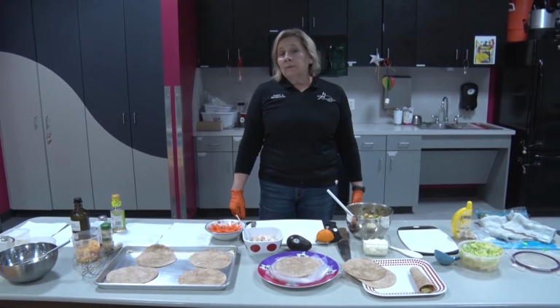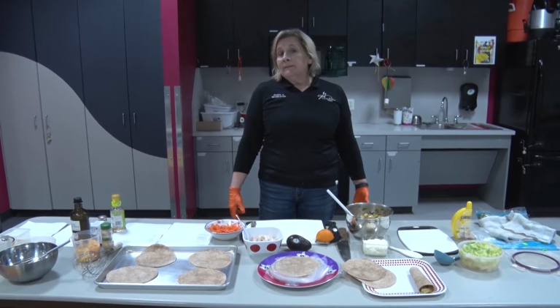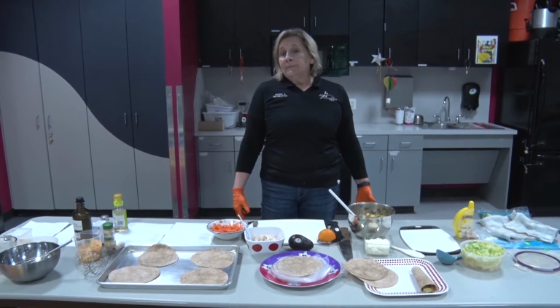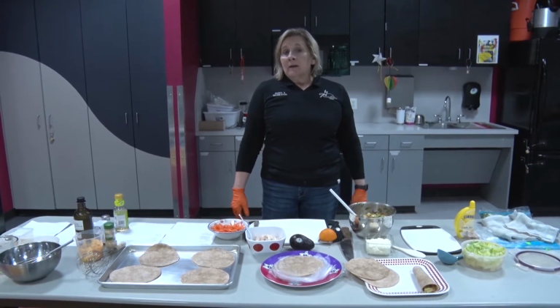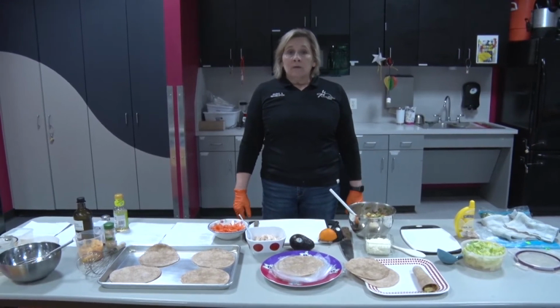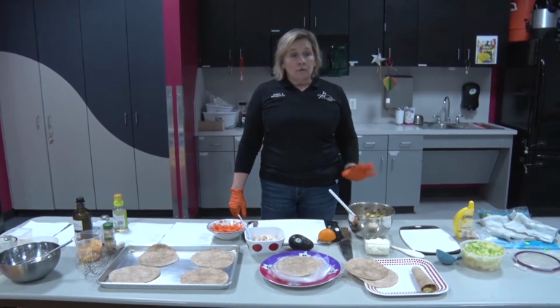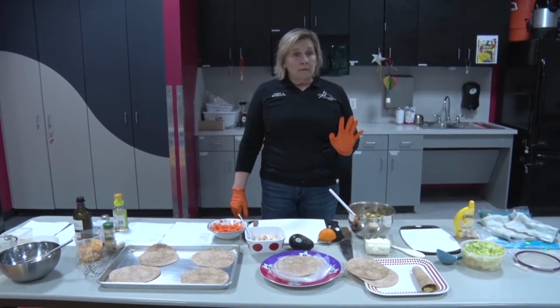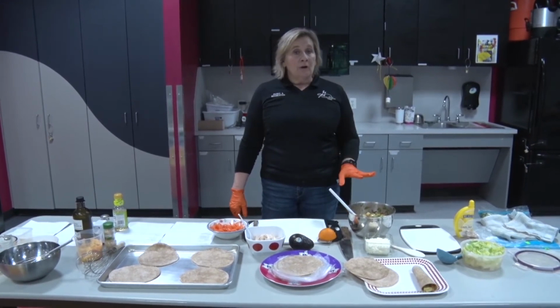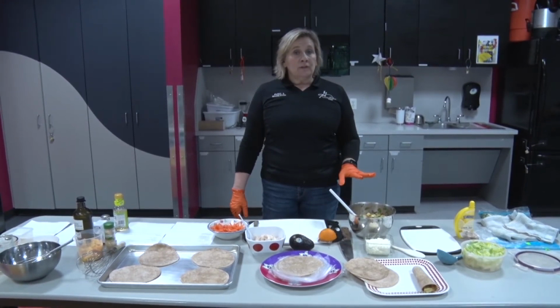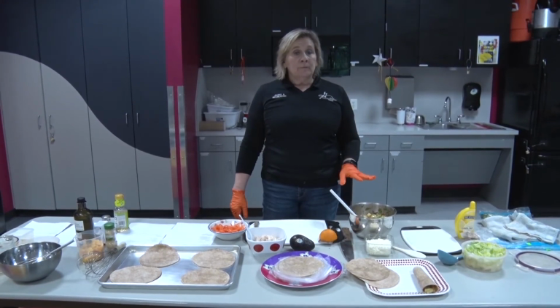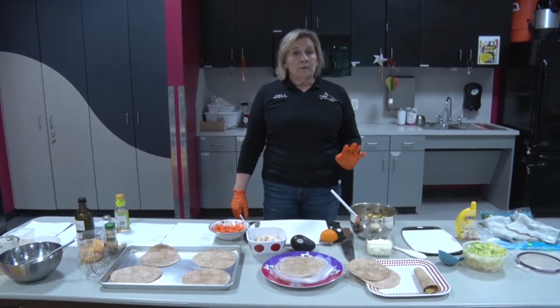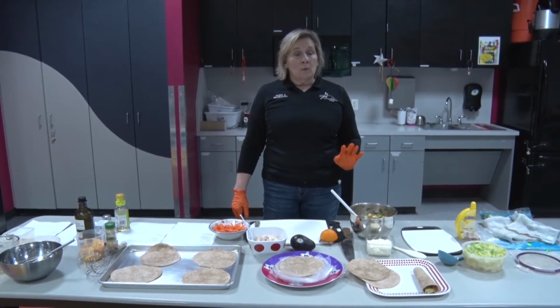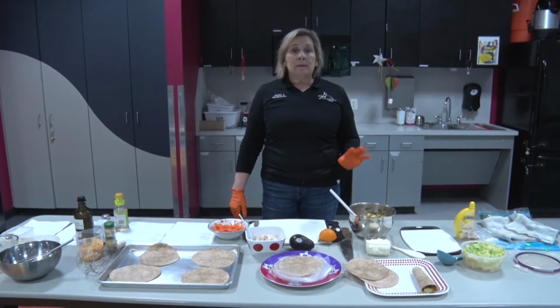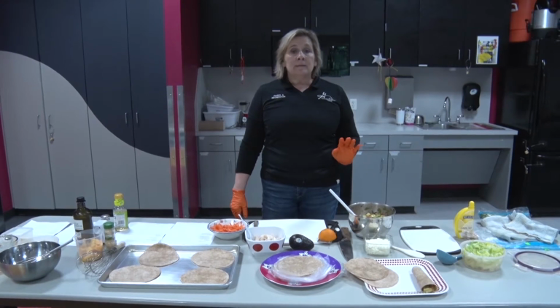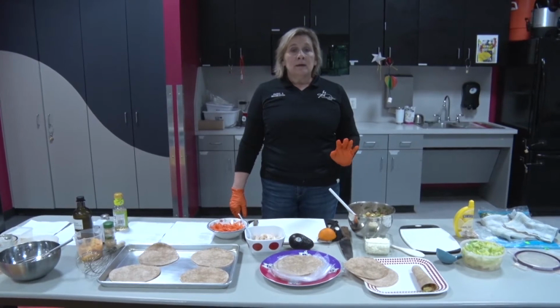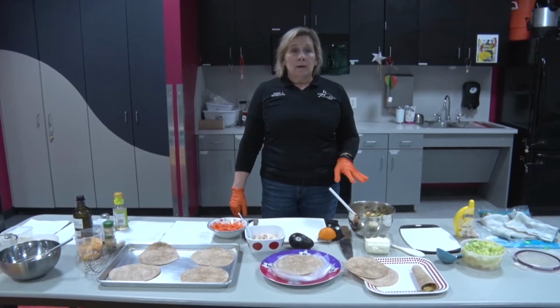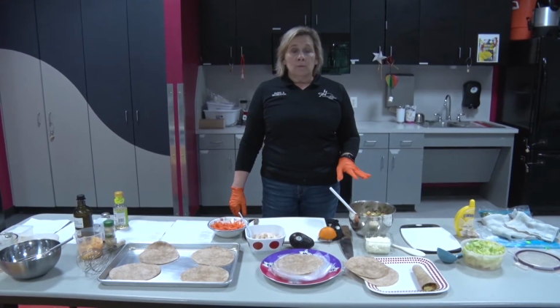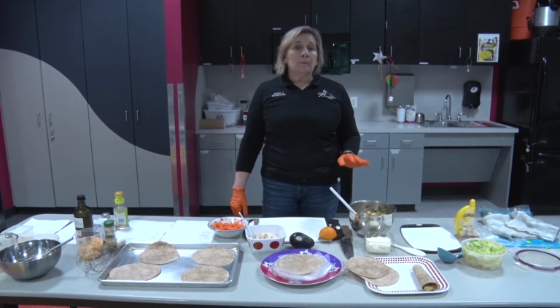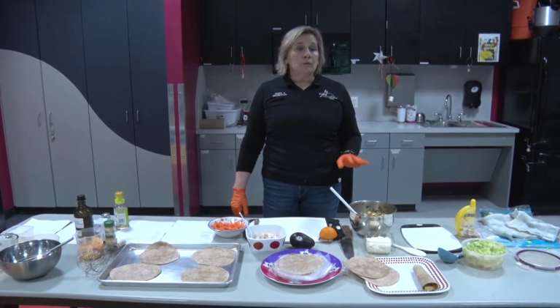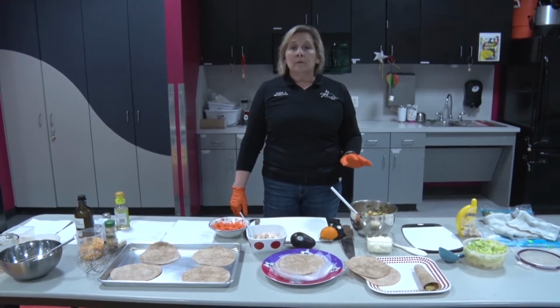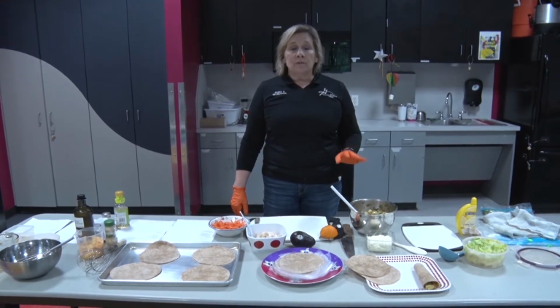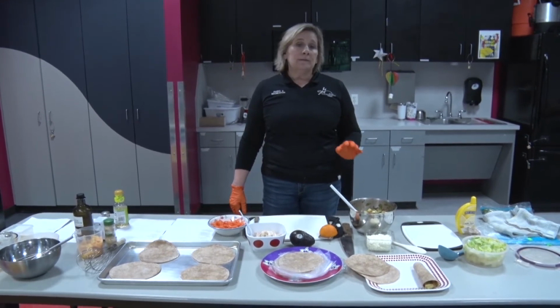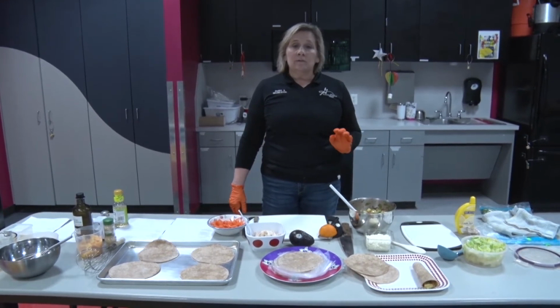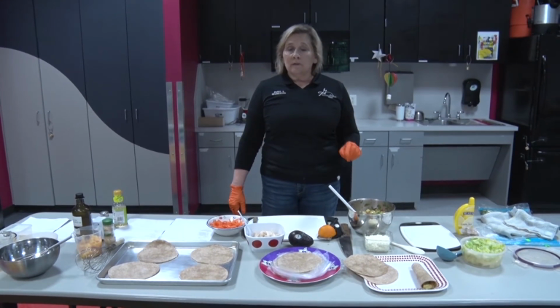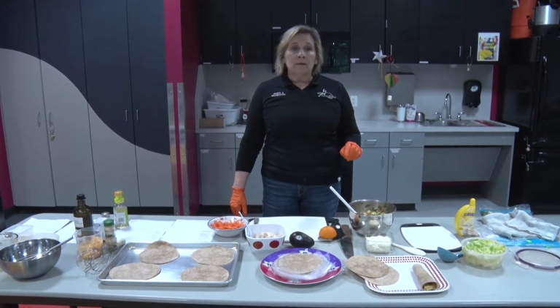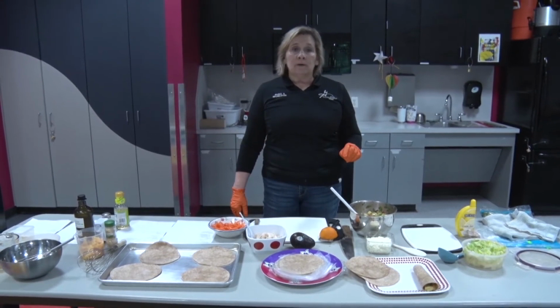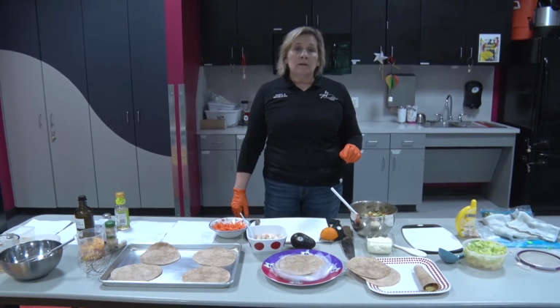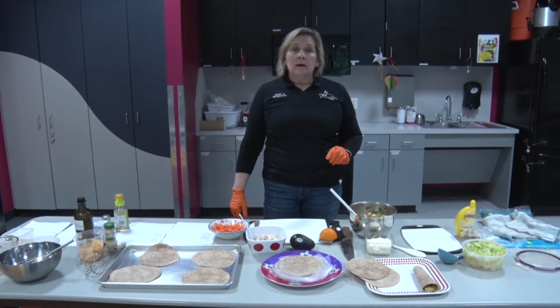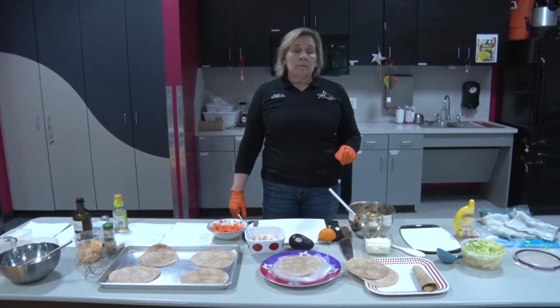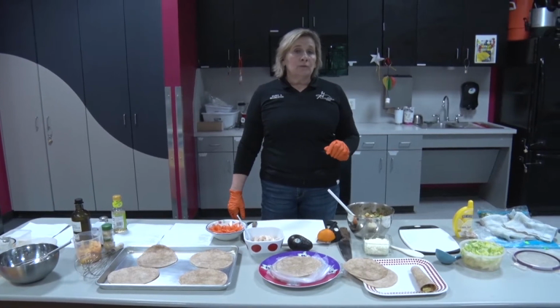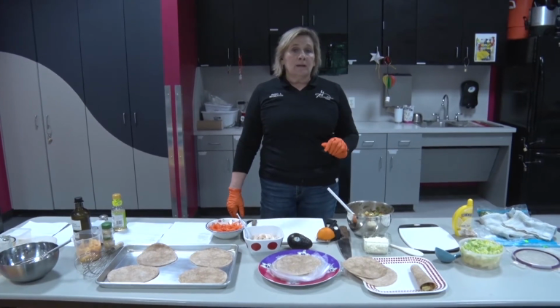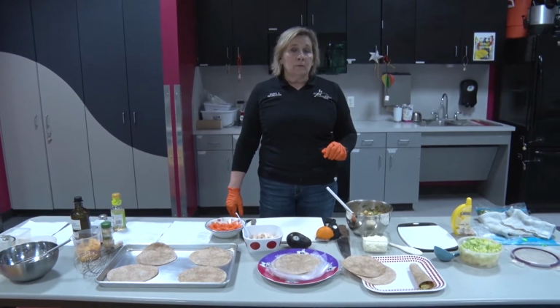It's simple and easy. The first wrap is all veggie with white beans, red peppers, cucumbers, sesame seeds, a little bit of dressing, lemon juice, and olive oil.